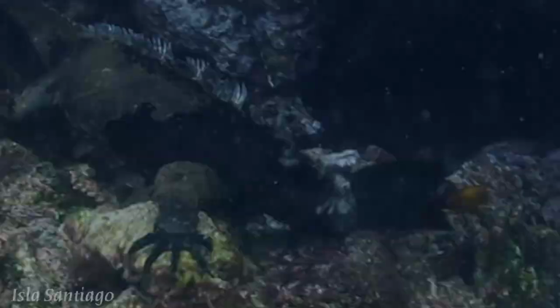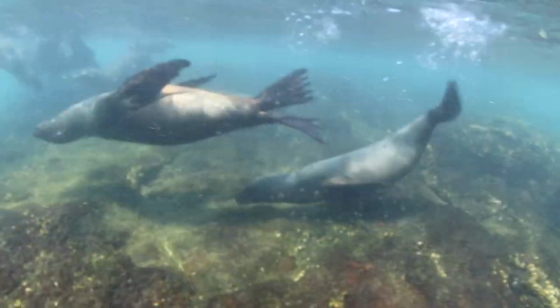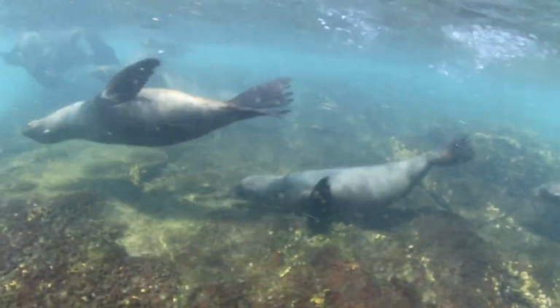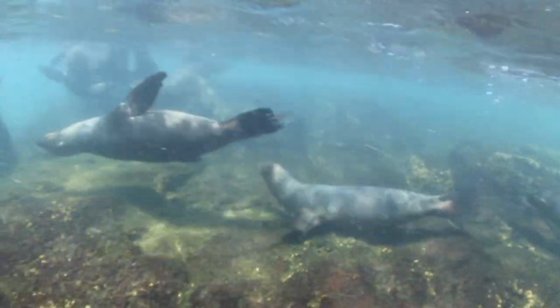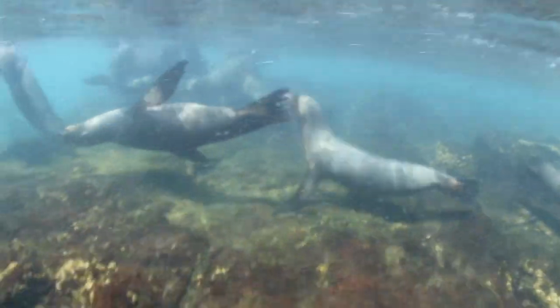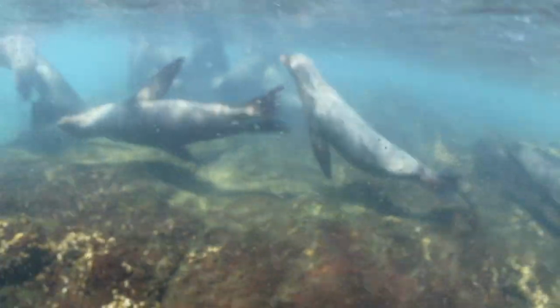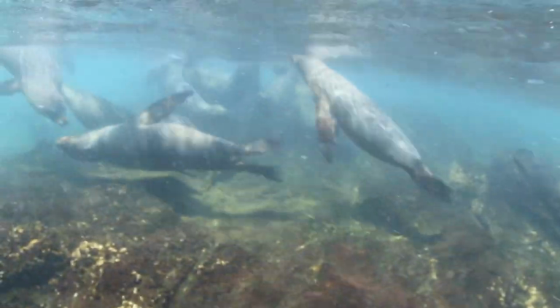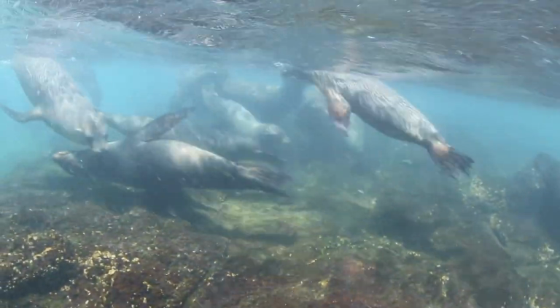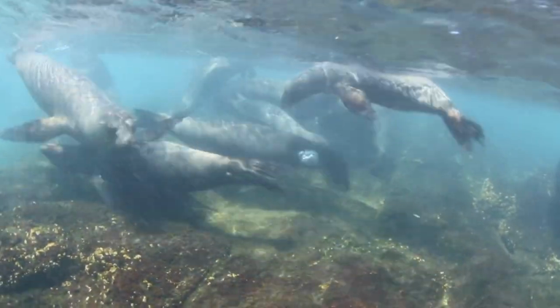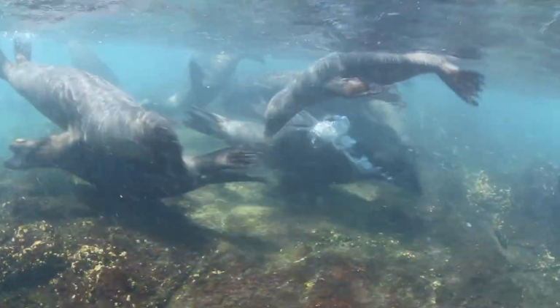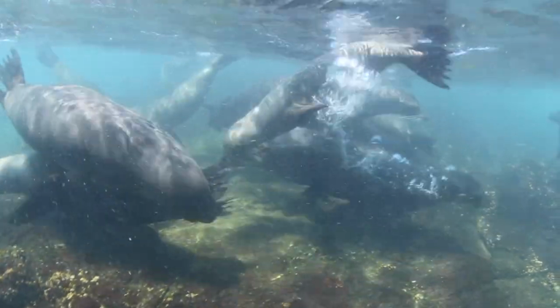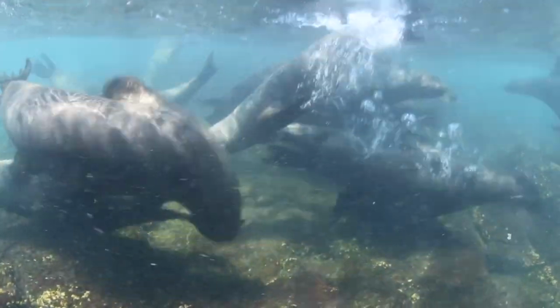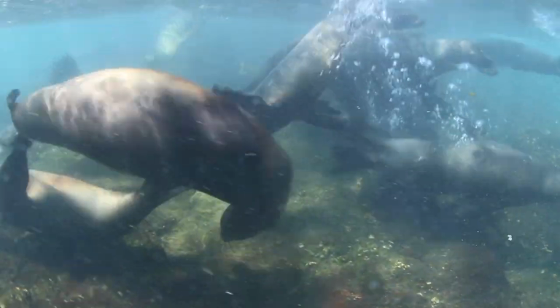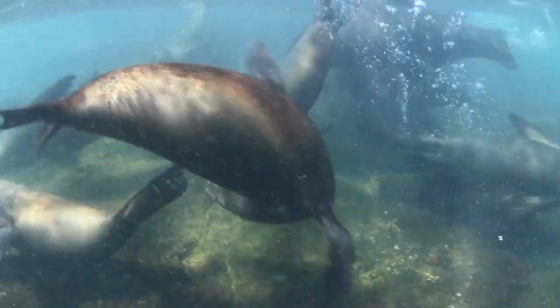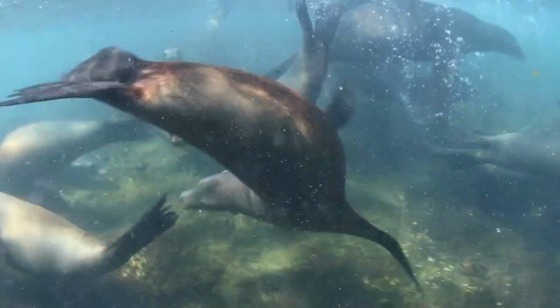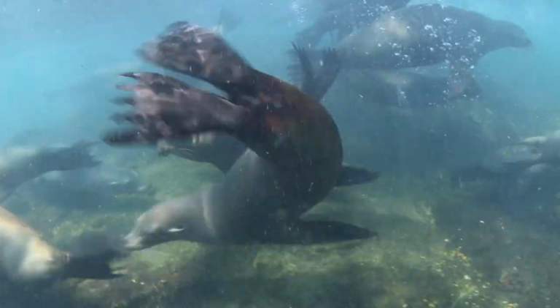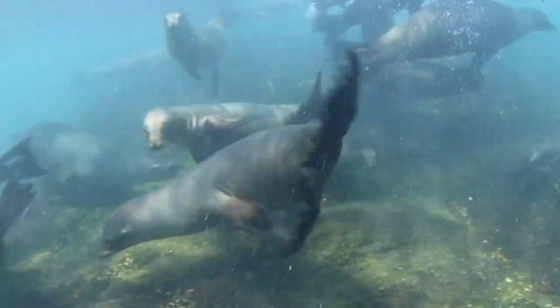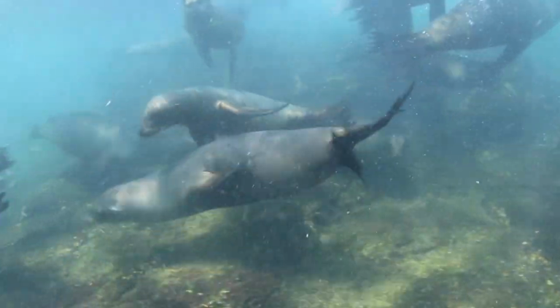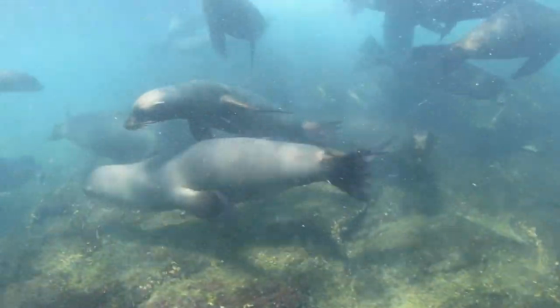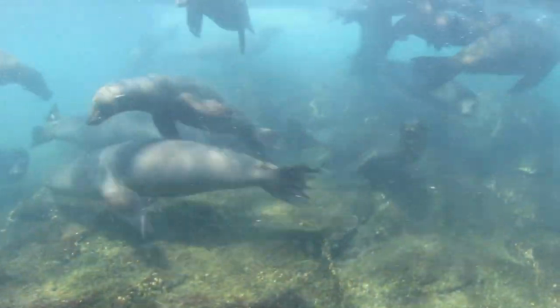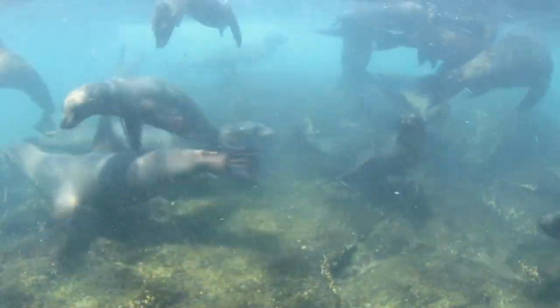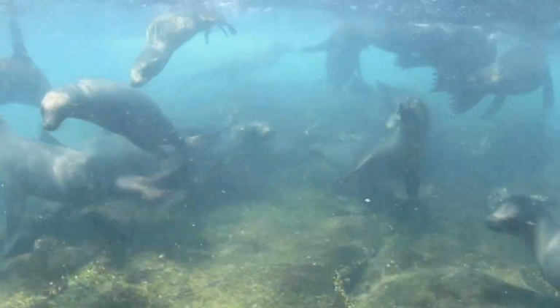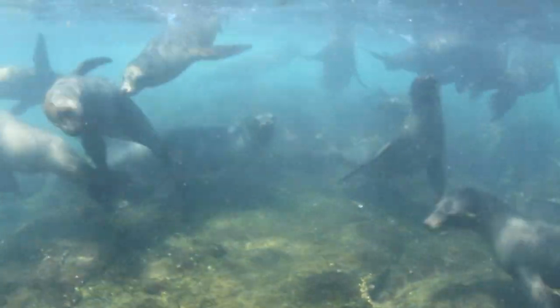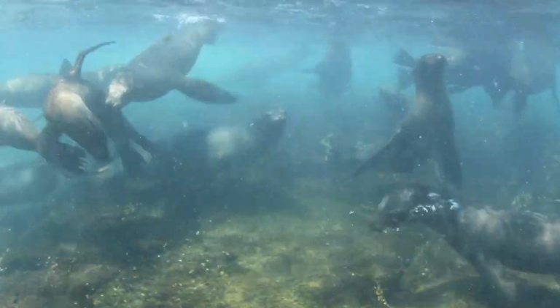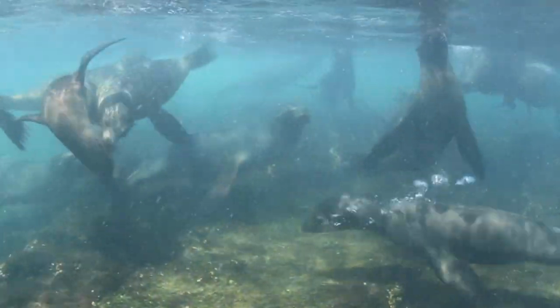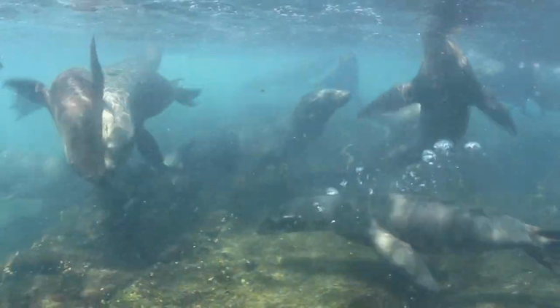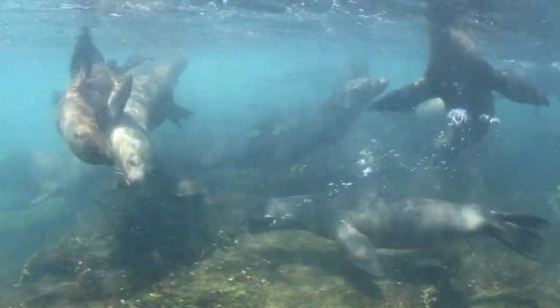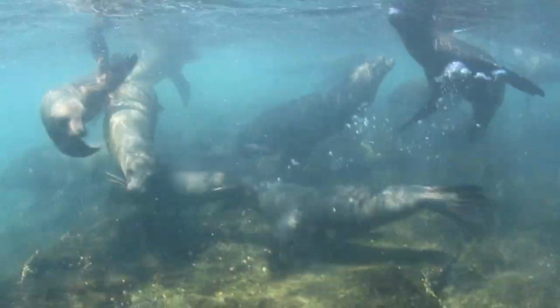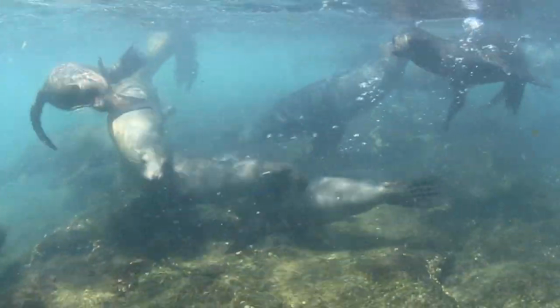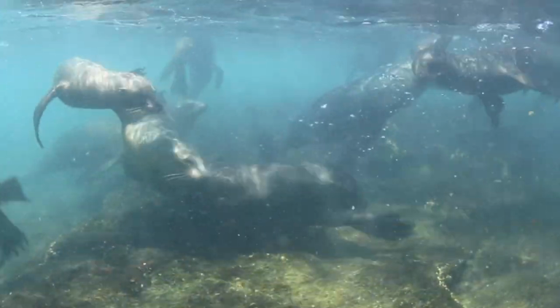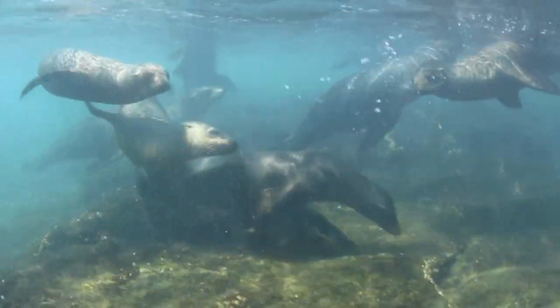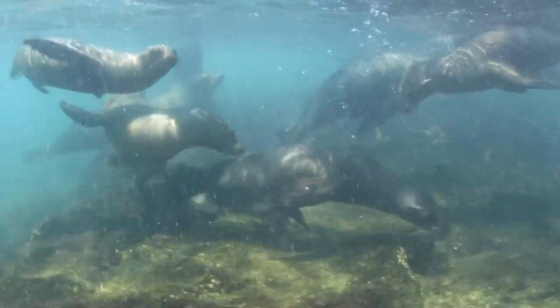But as much as I love seeing all these species, Galapagos sea lions are my favorite inhabitants. When it comes to cute, they're pretty hard to beat.